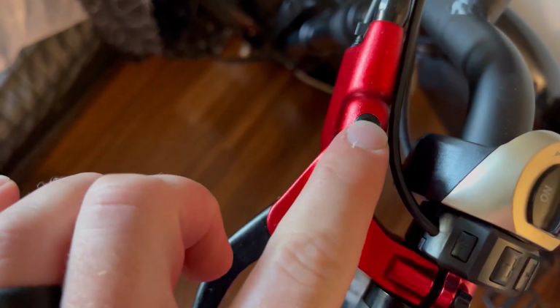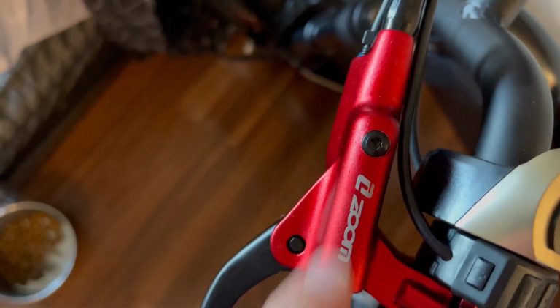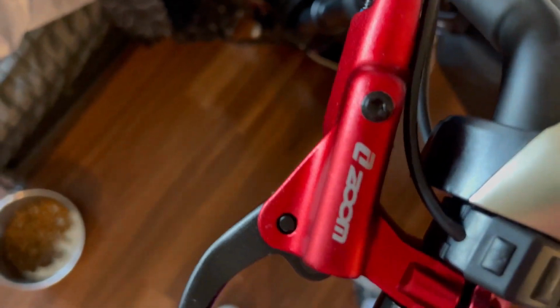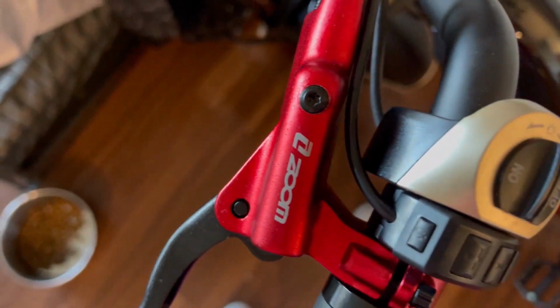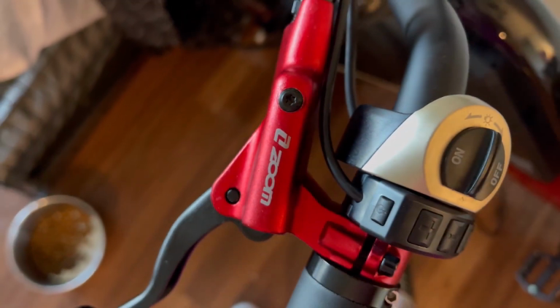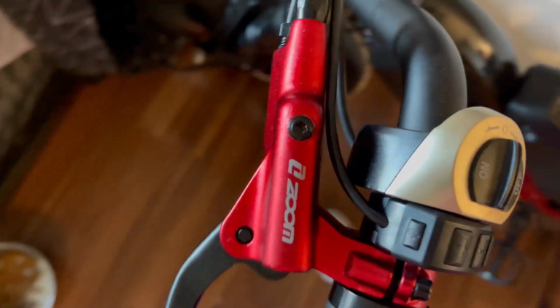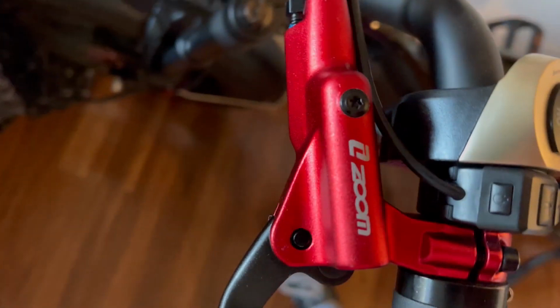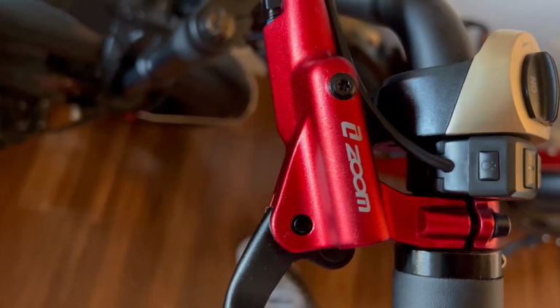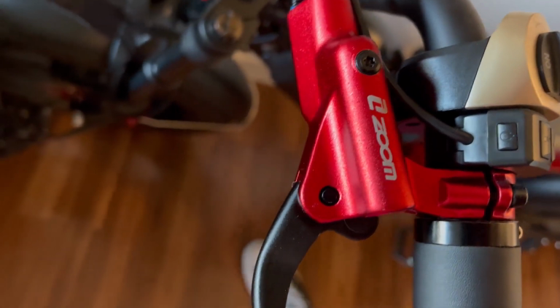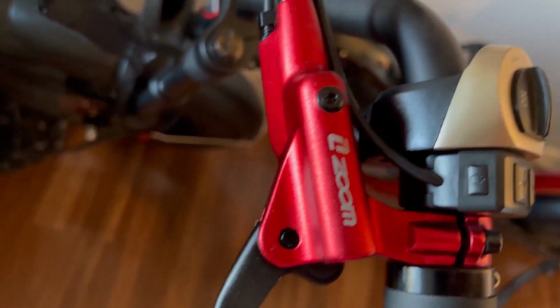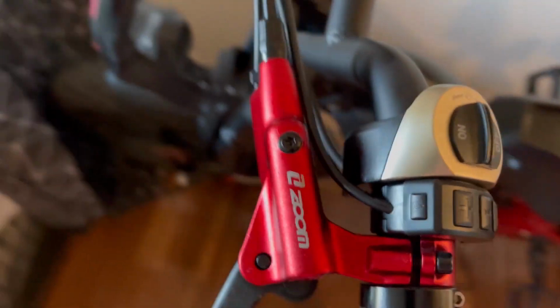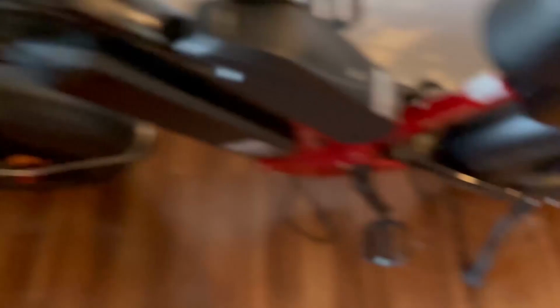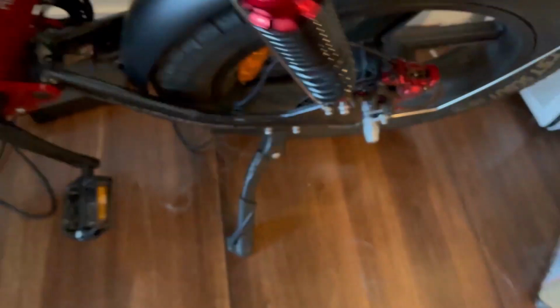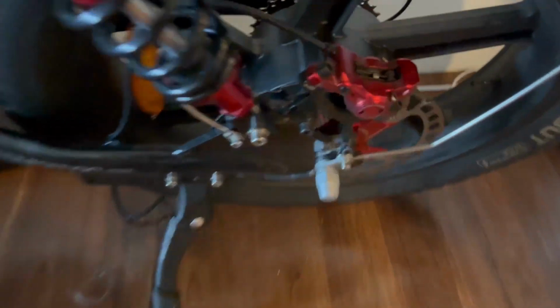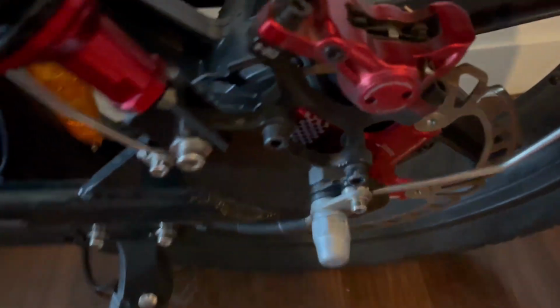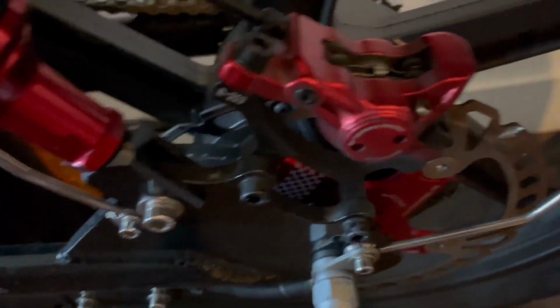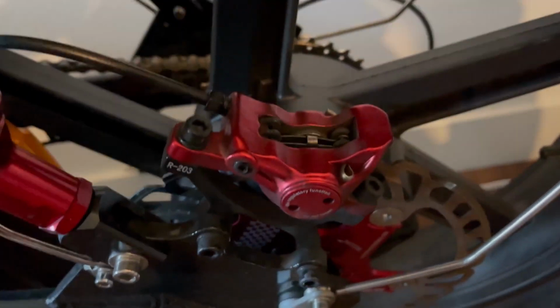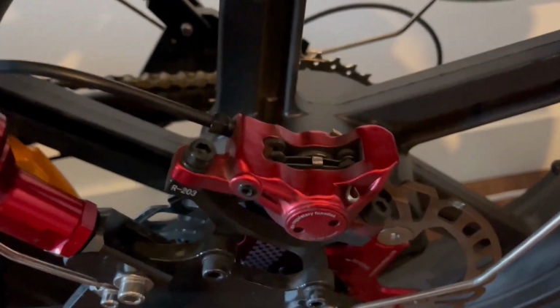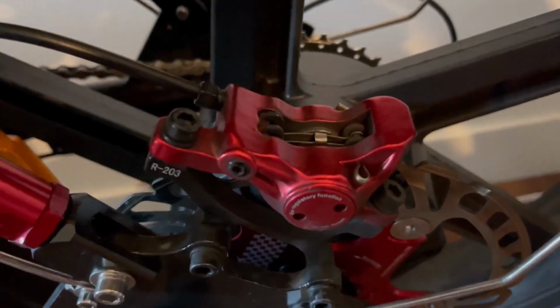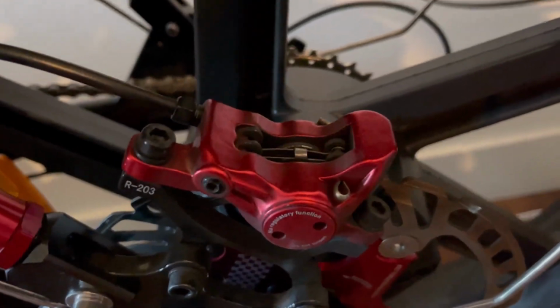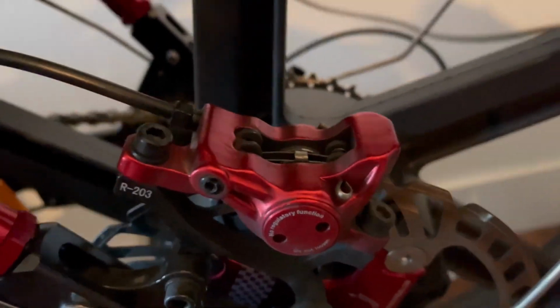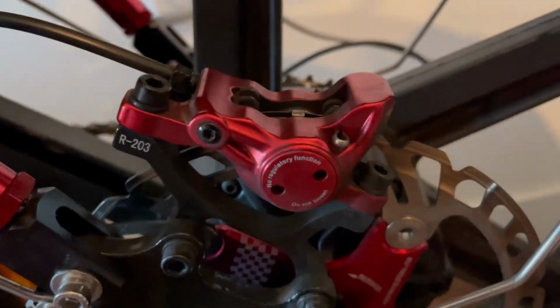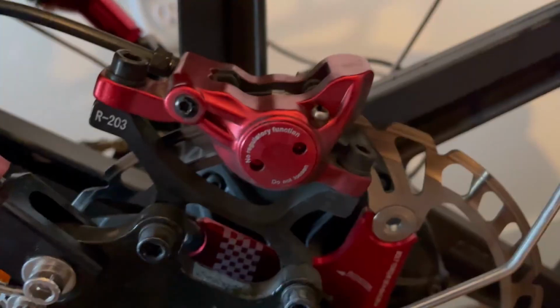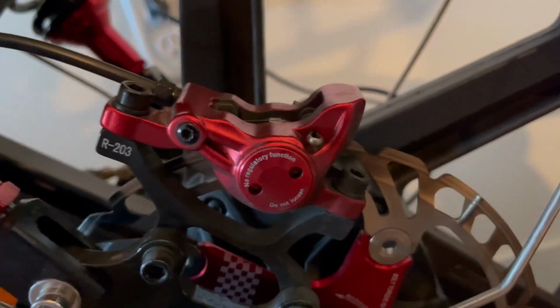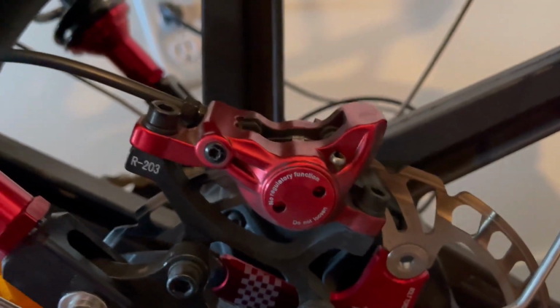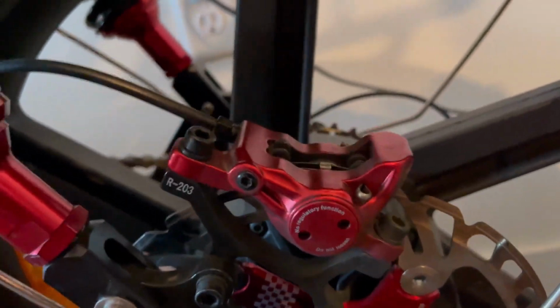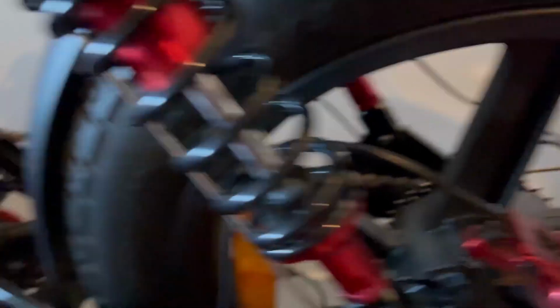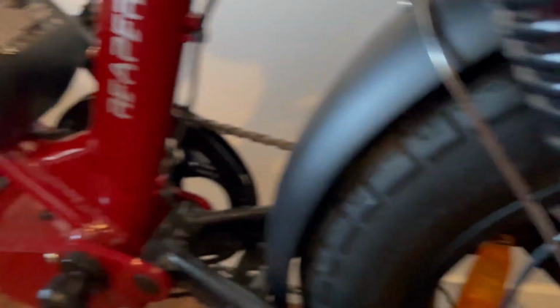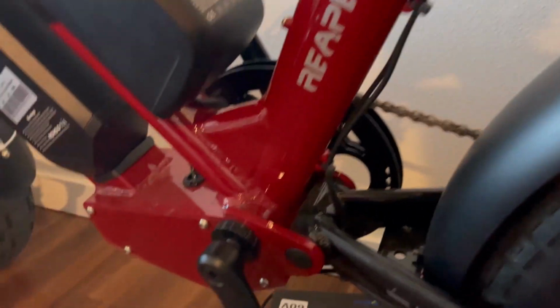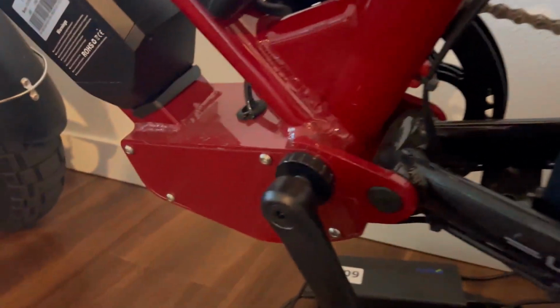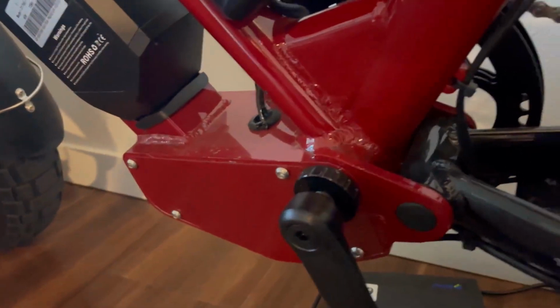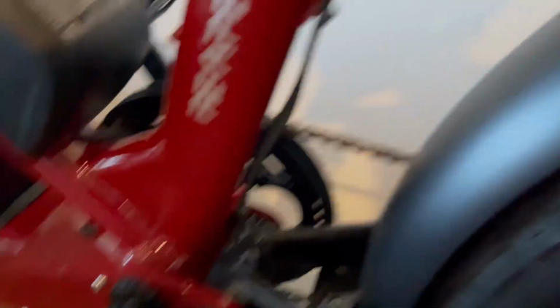You can unscrew it to fill it up and do your brake bleeds, and then we've got the calipers down here. Very nice looking system — I really like the red color because it goes with the rest of my bike, which is red, so this is perfect.